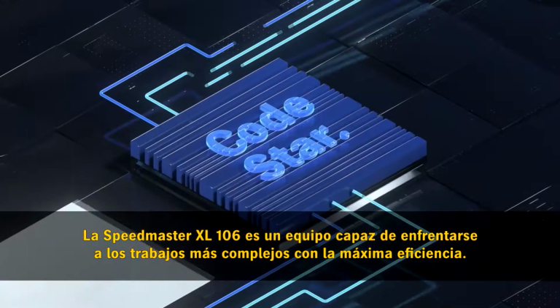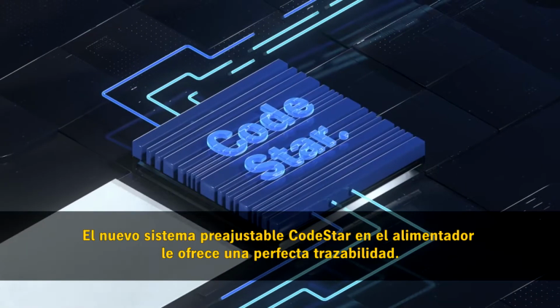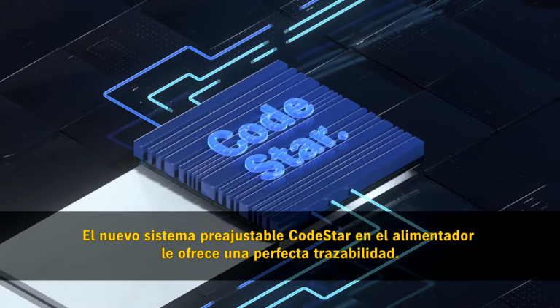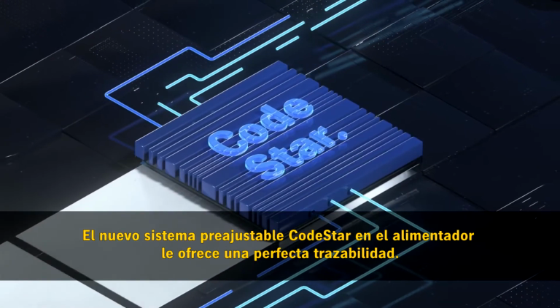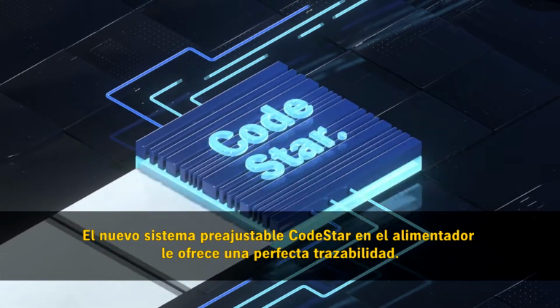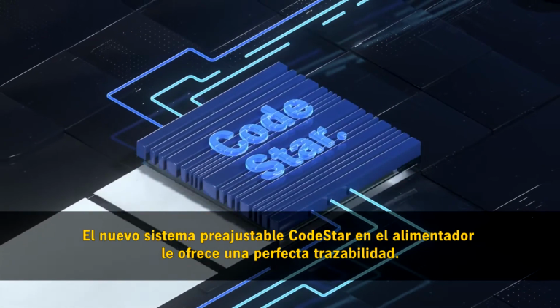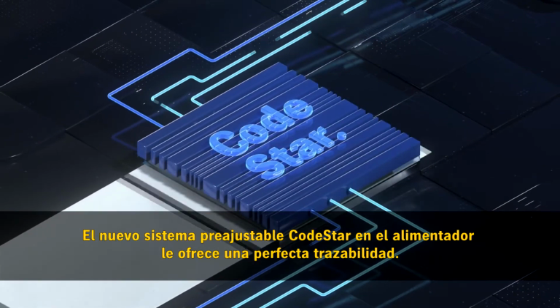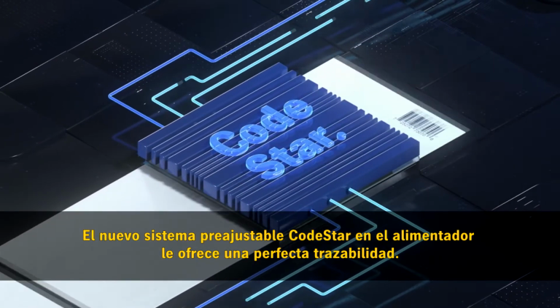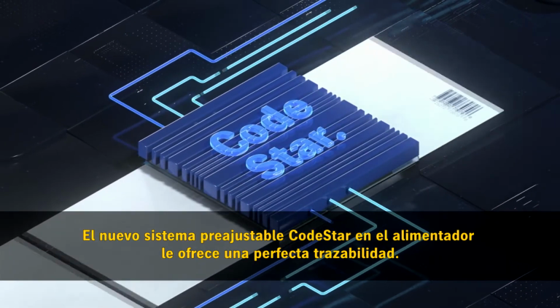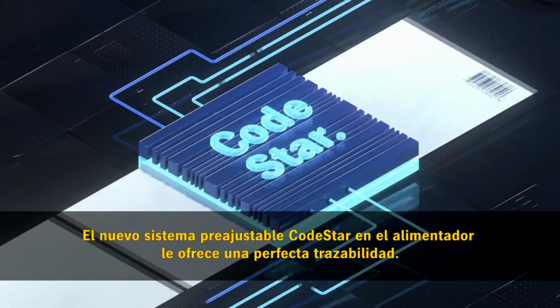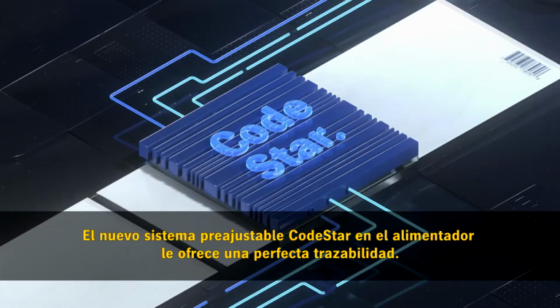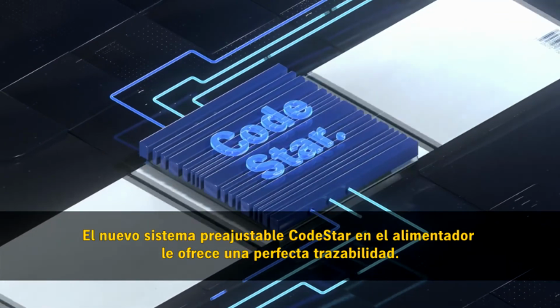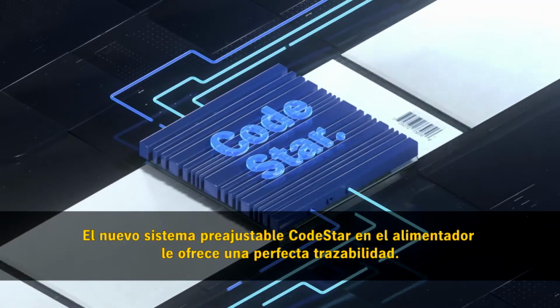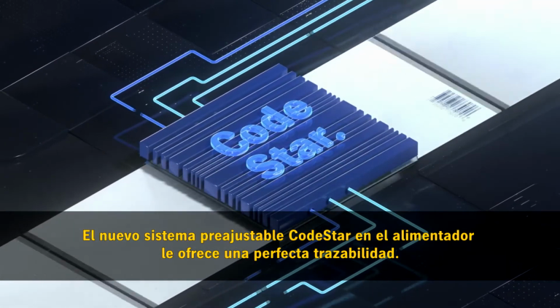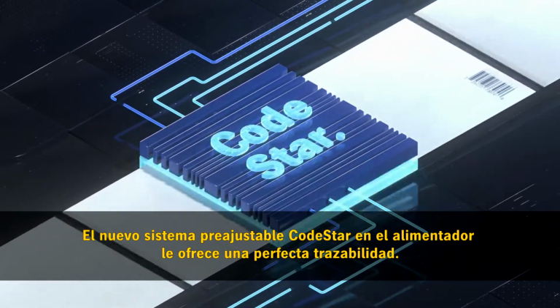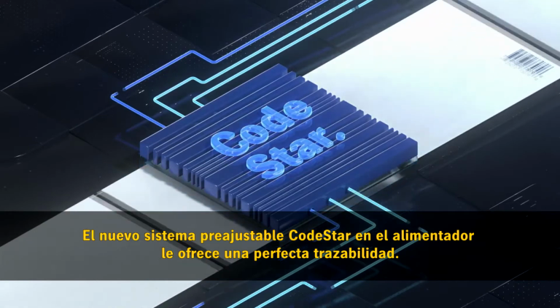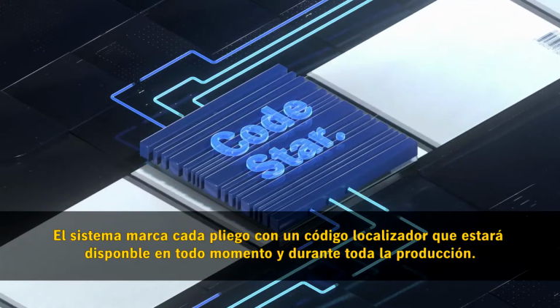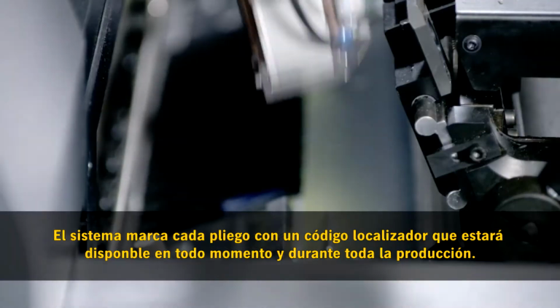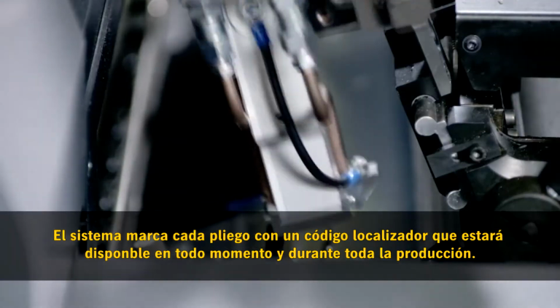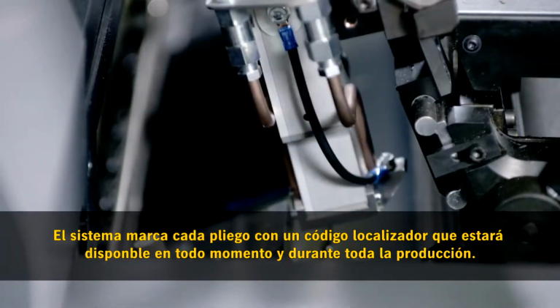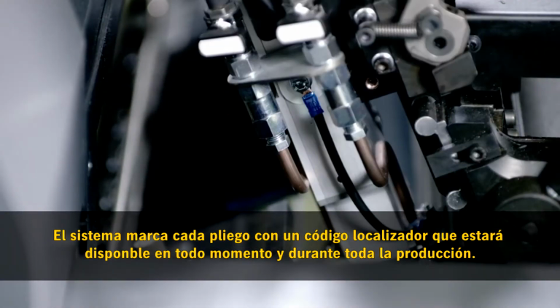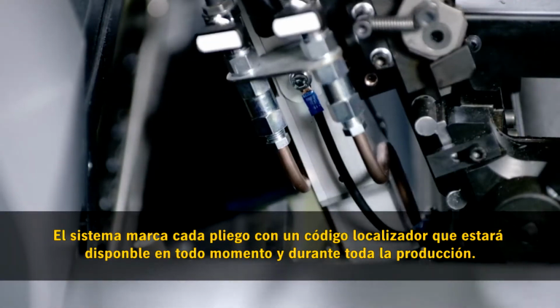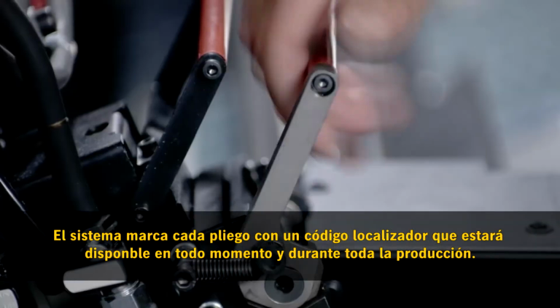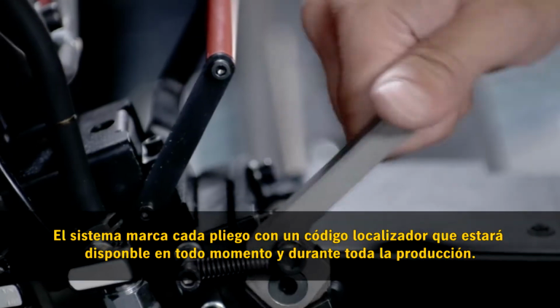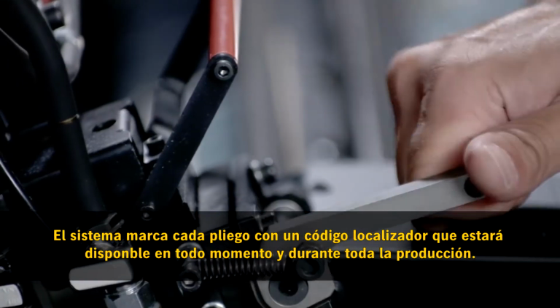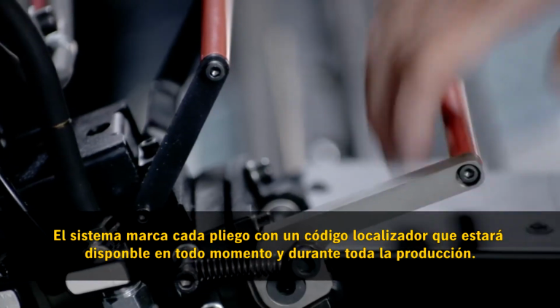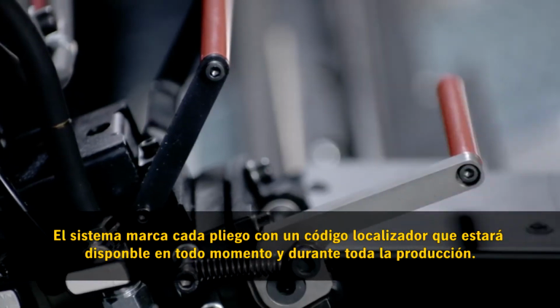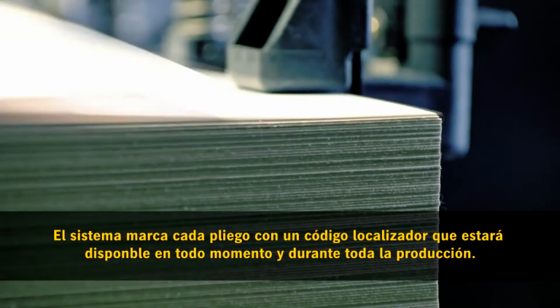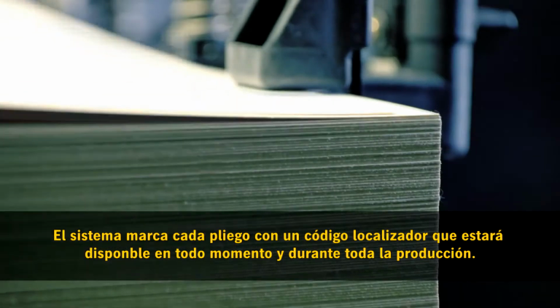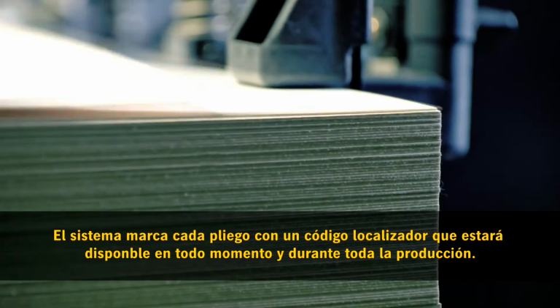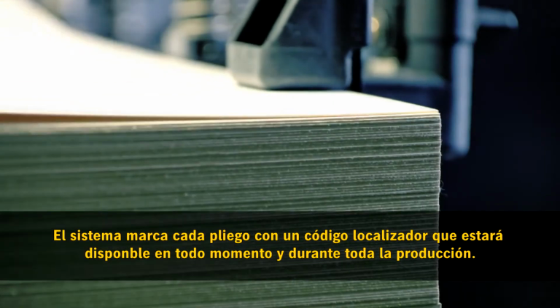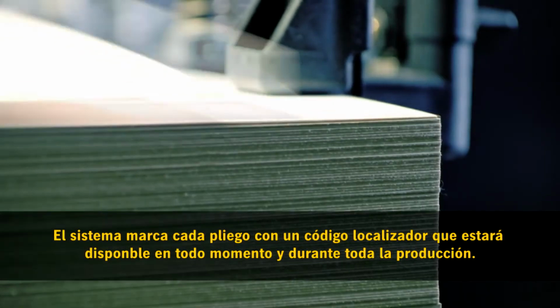The new pre-settable CodeStar at the feeder provides guidance. It marks each sheet with a code which can be tracked at any time during production.